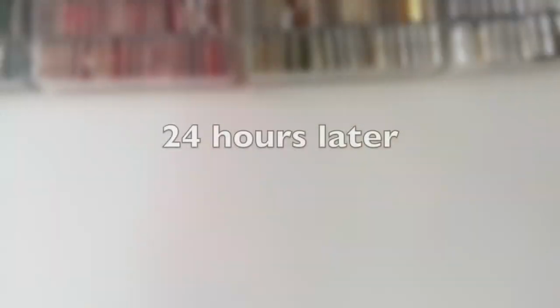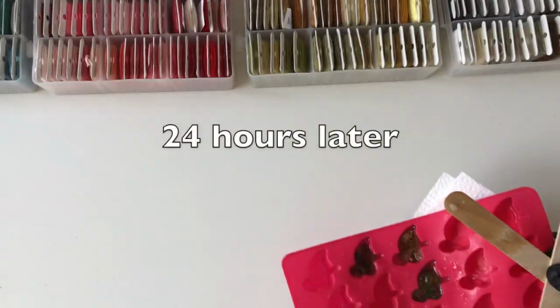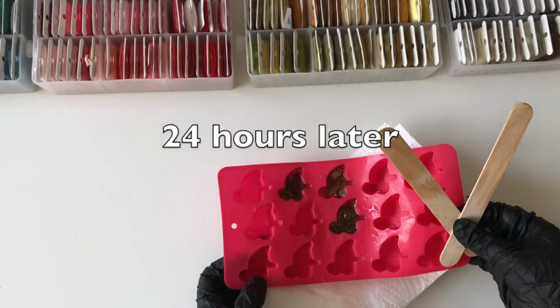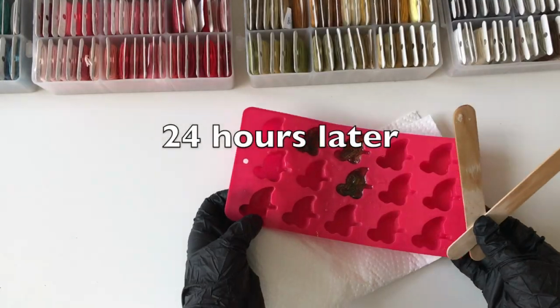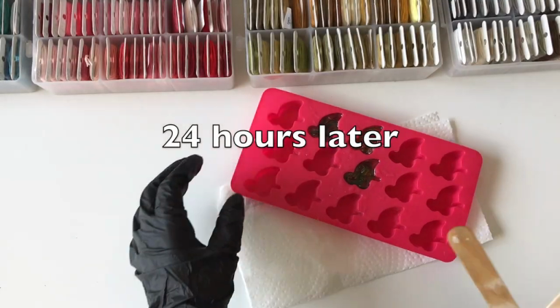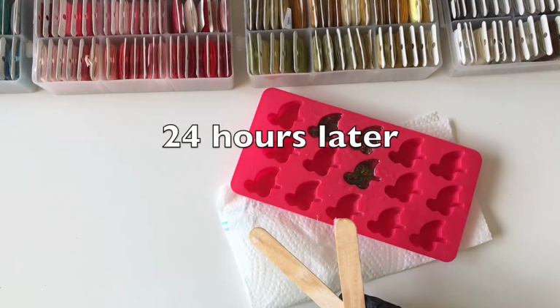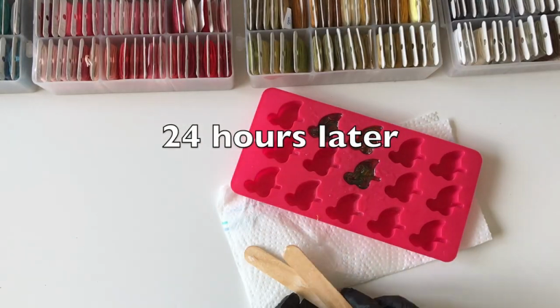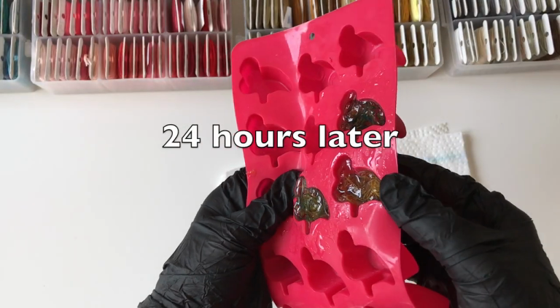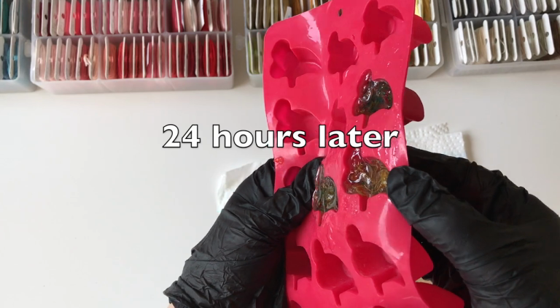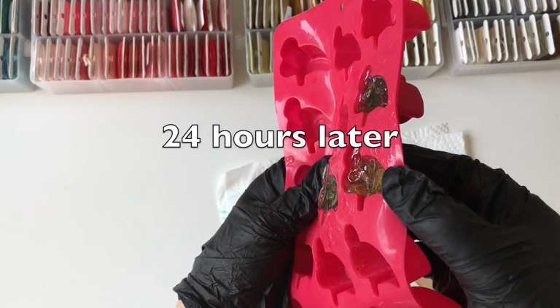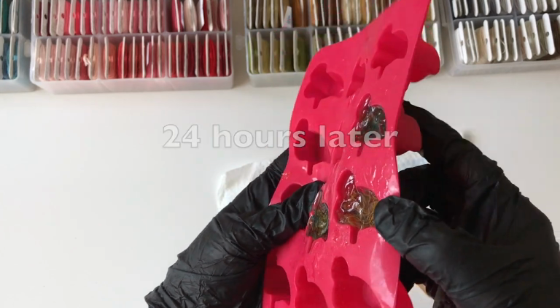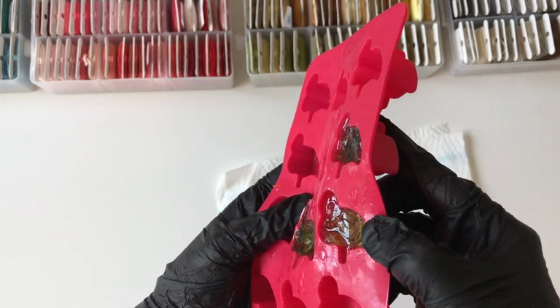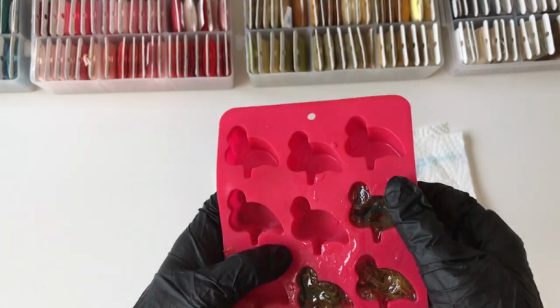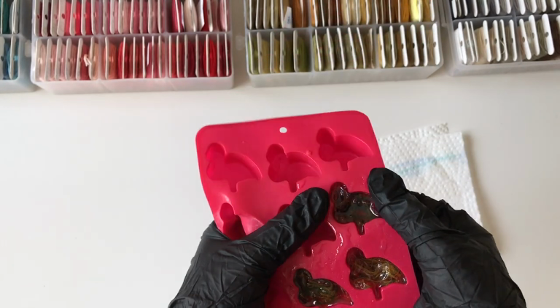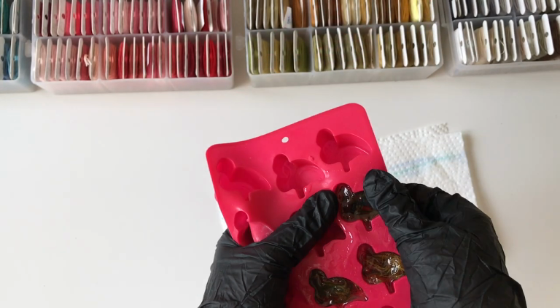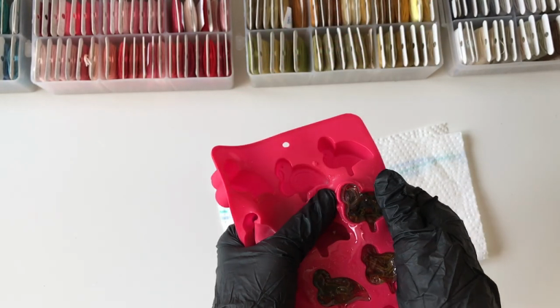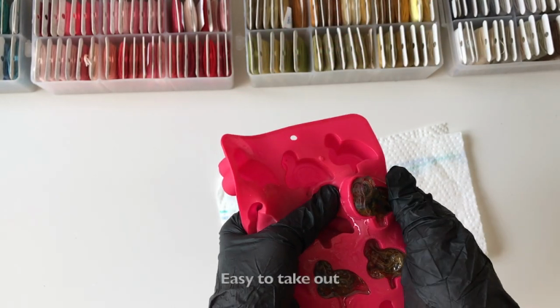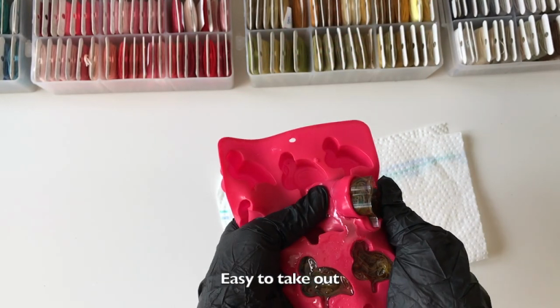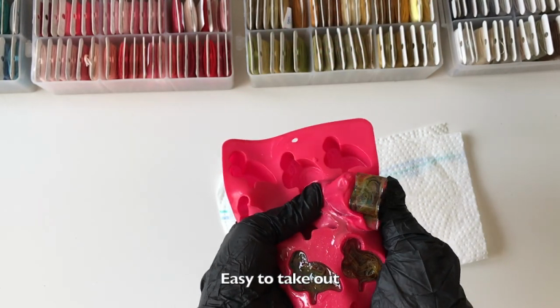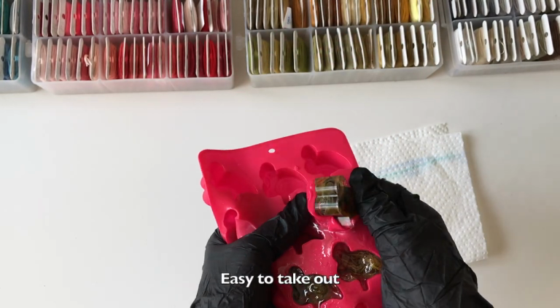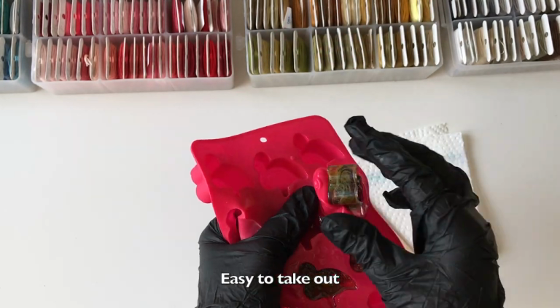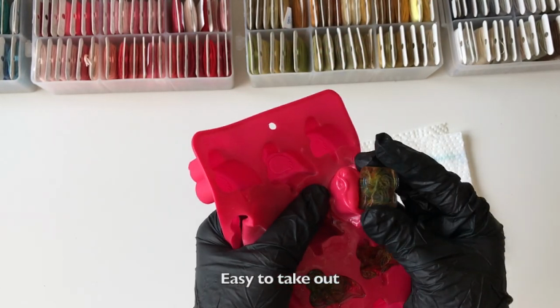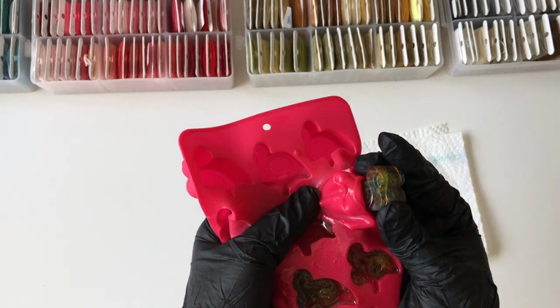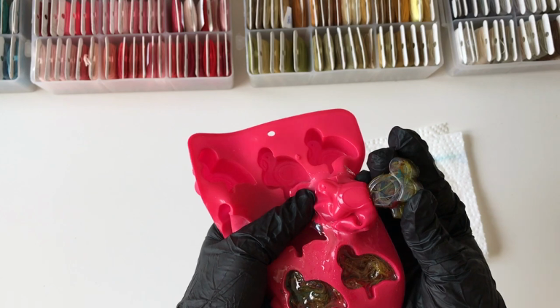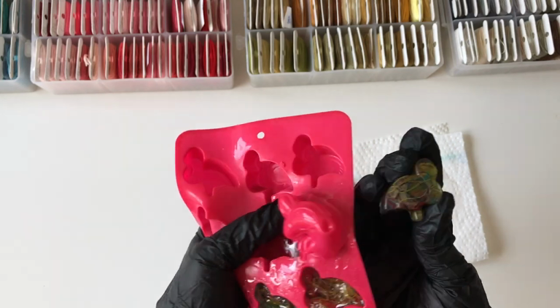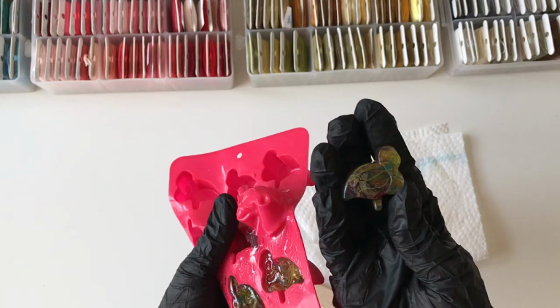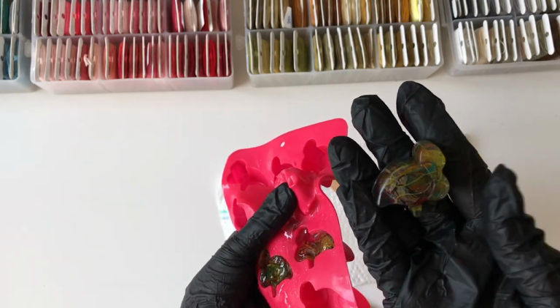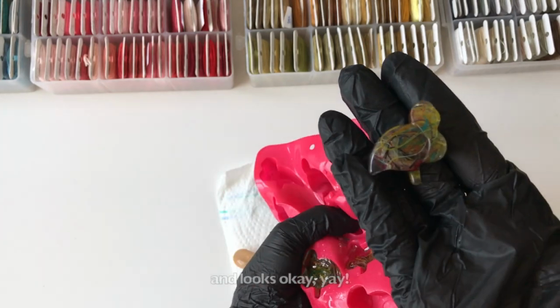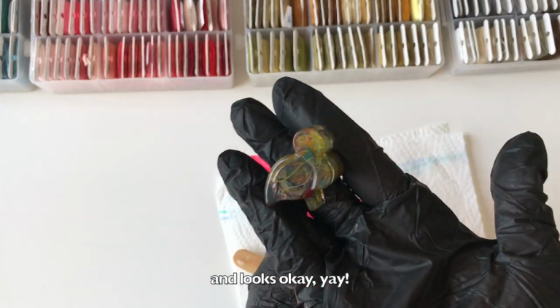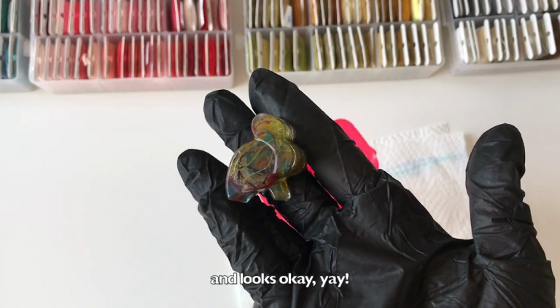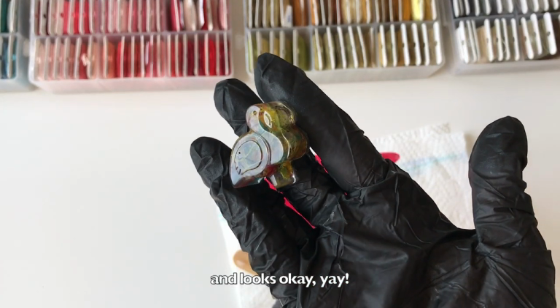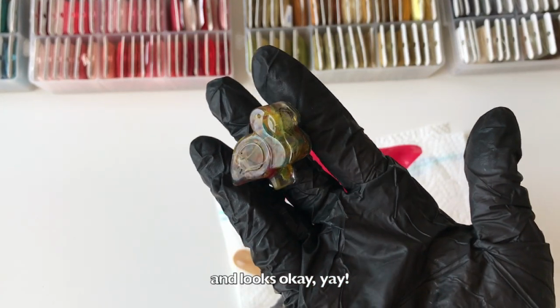24 hours later. Easy to take out, and it looks okay! Yay!